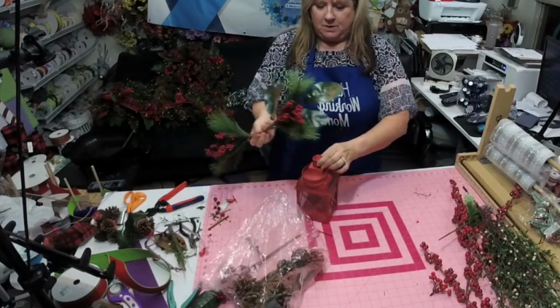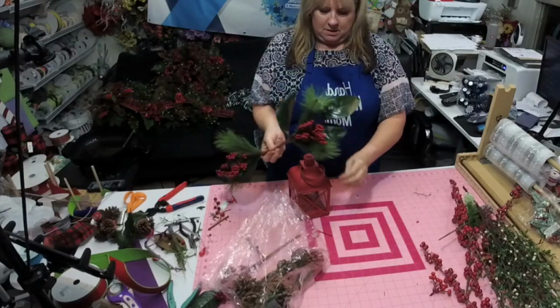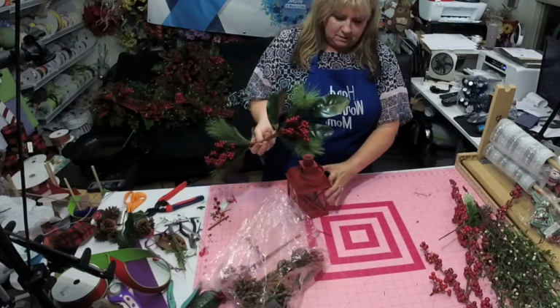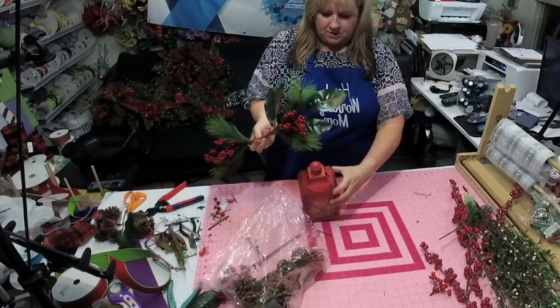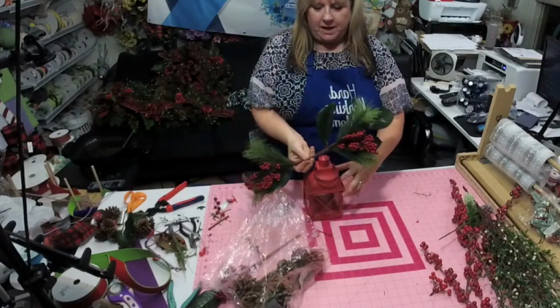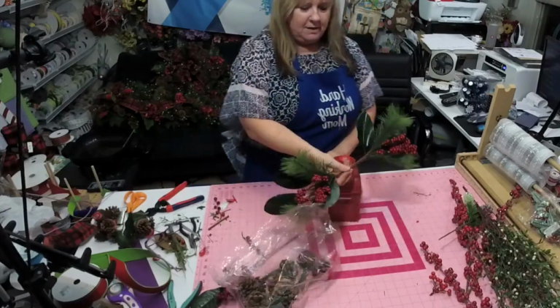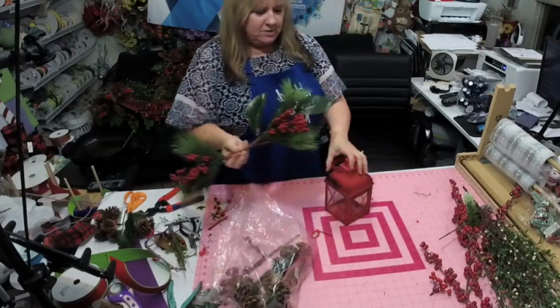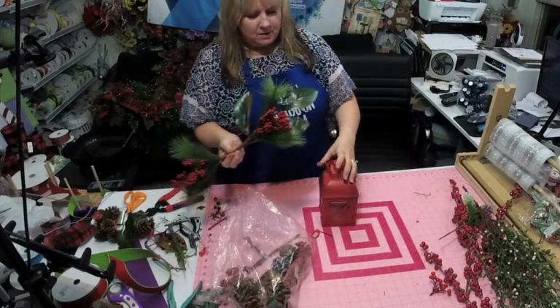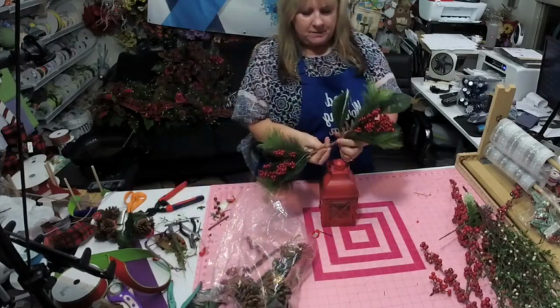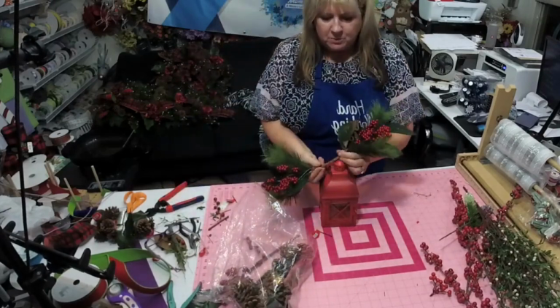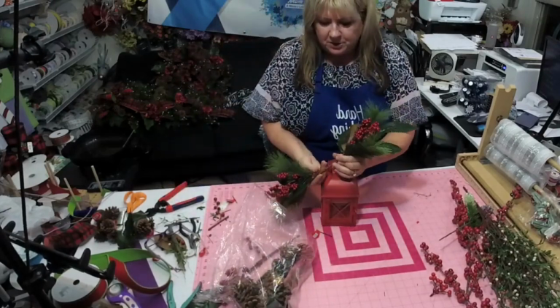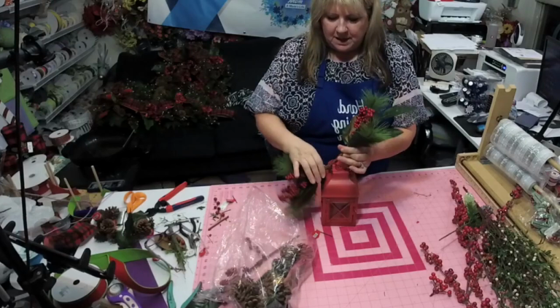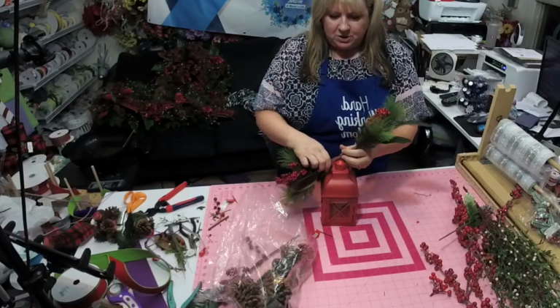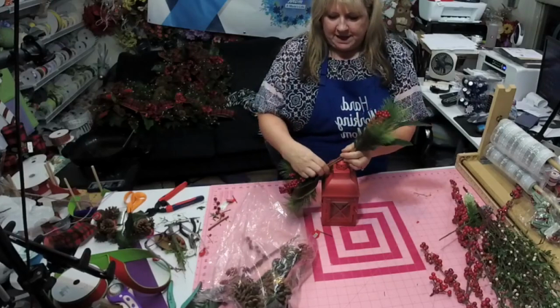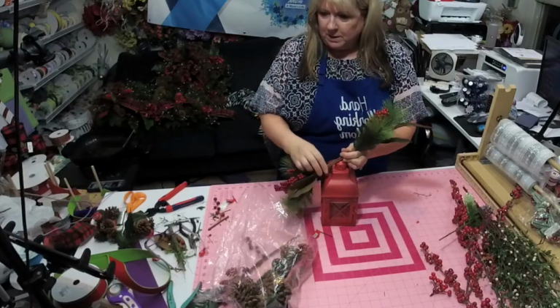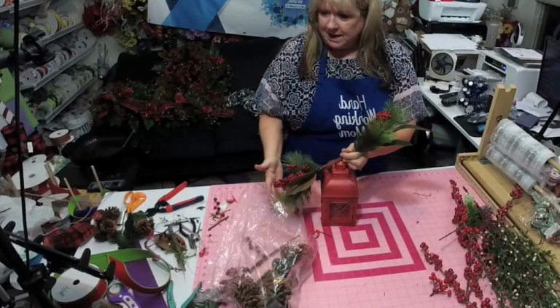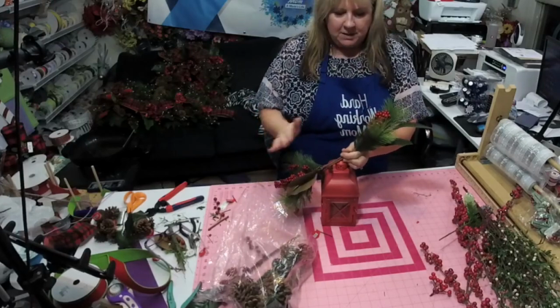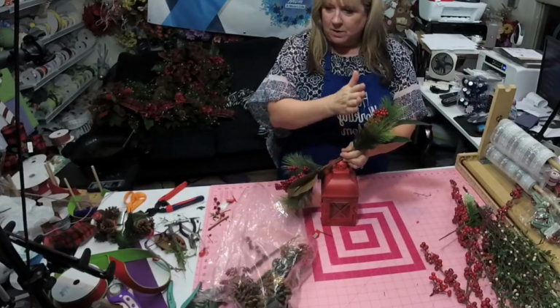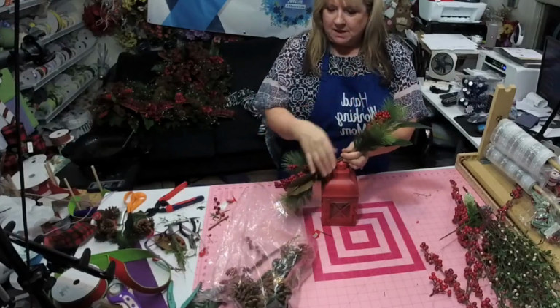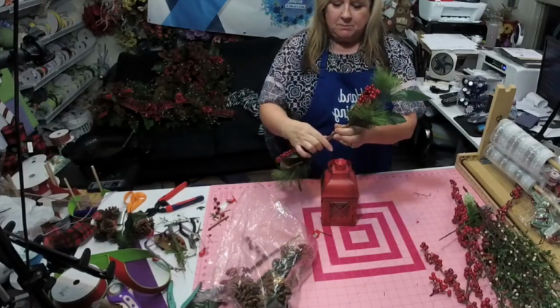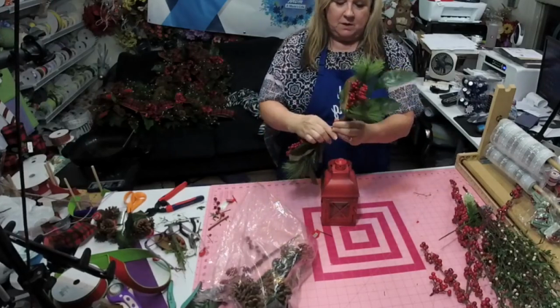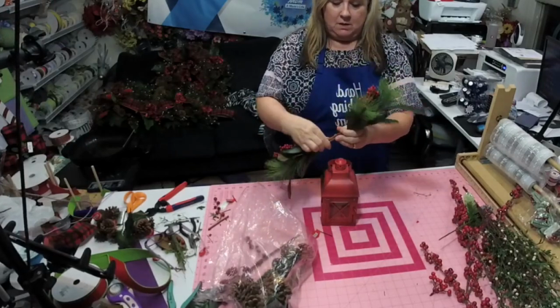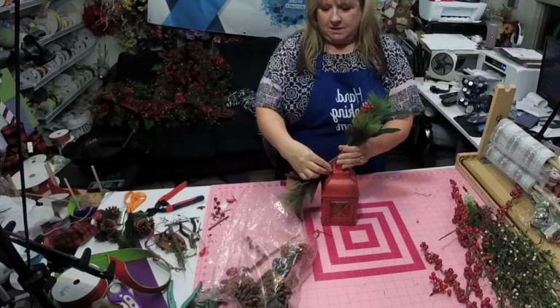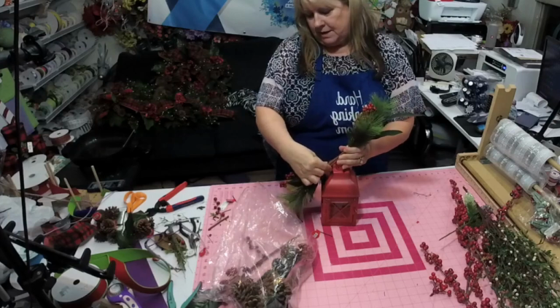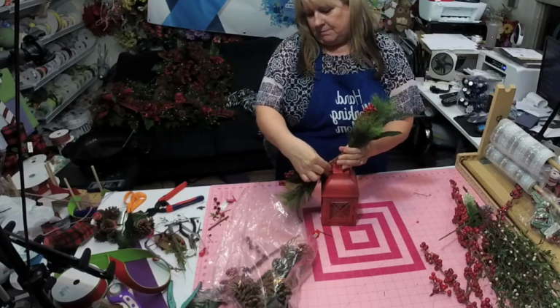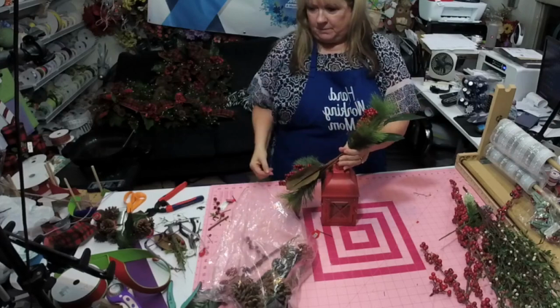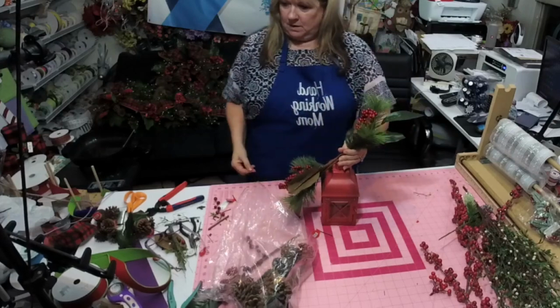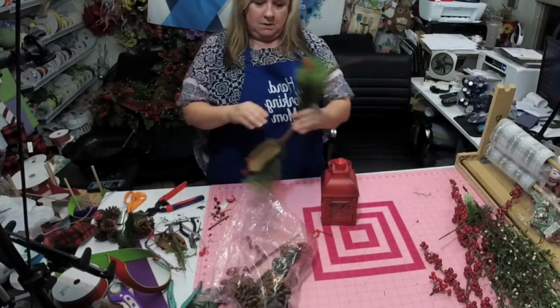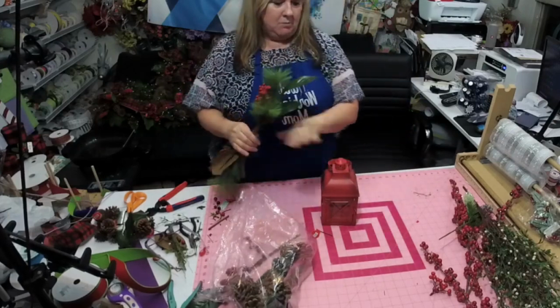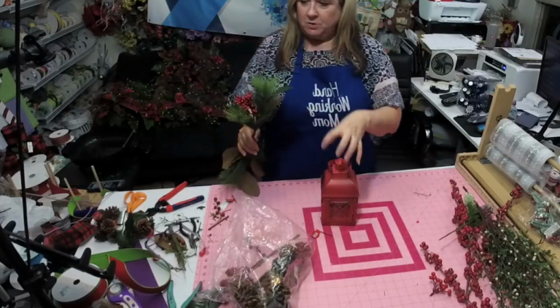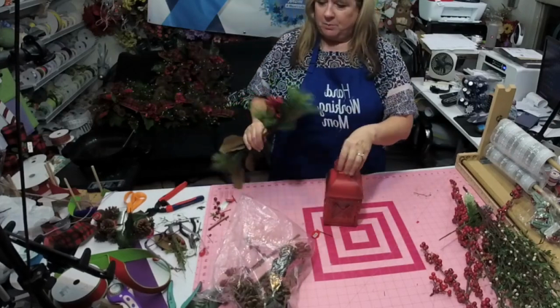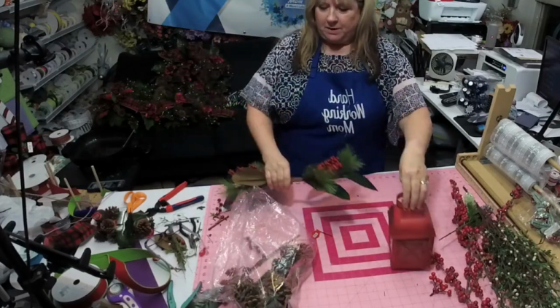We have a little red lantern. You want one piece coming down and one piece coming up, like that. Then we're going to put a bow on it.